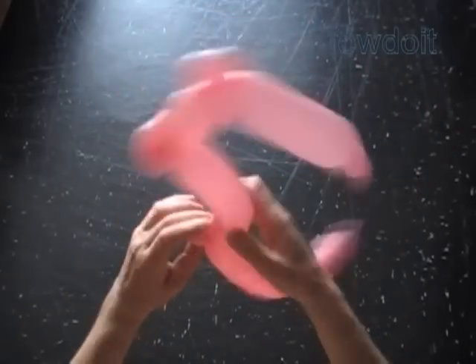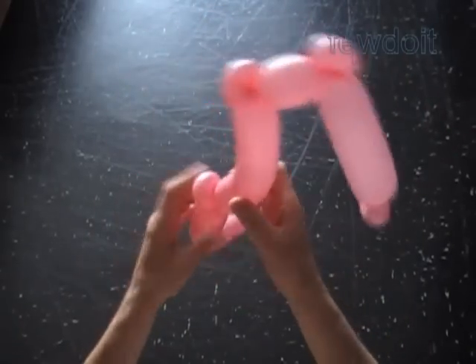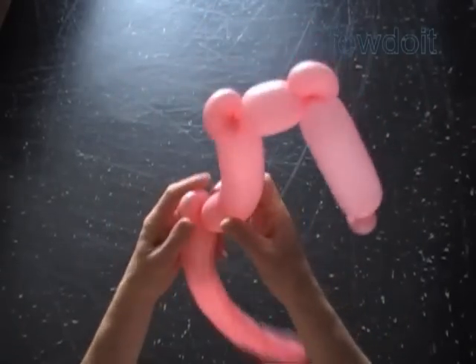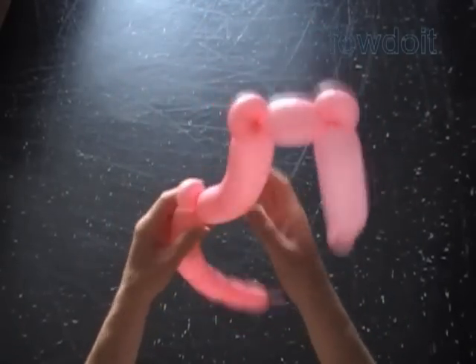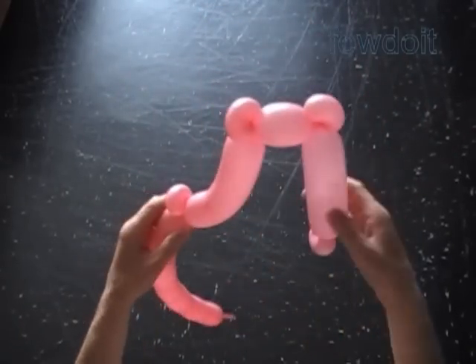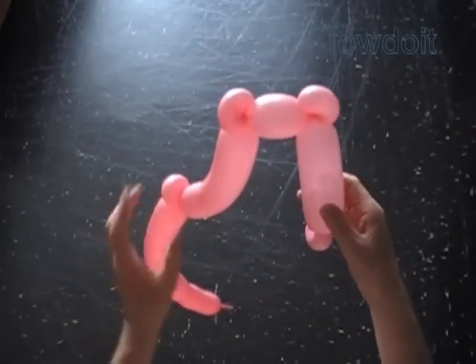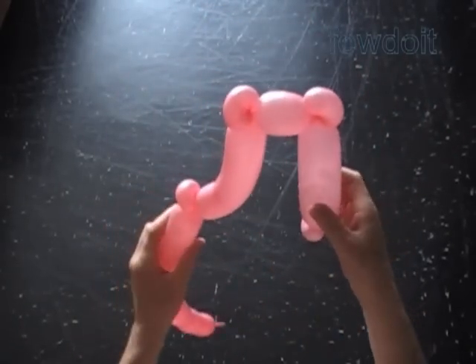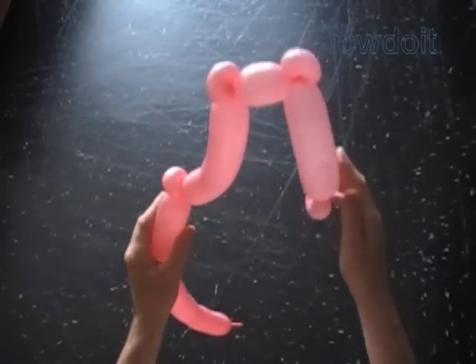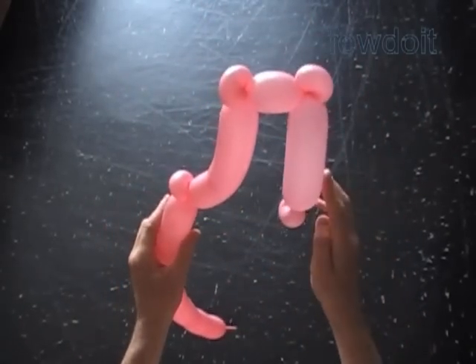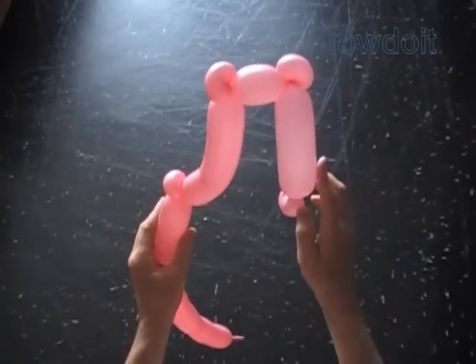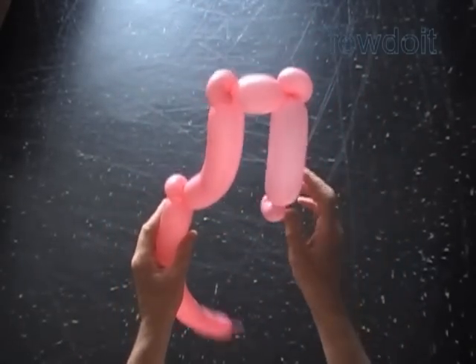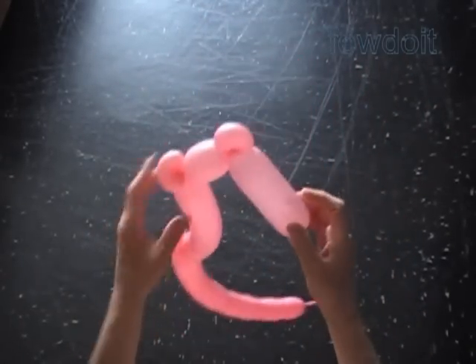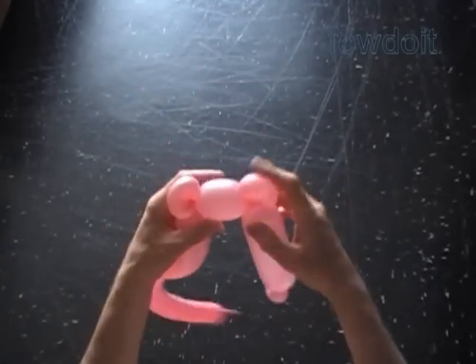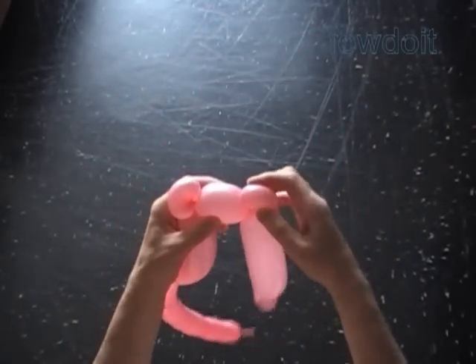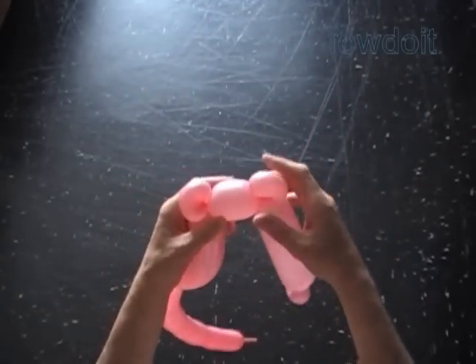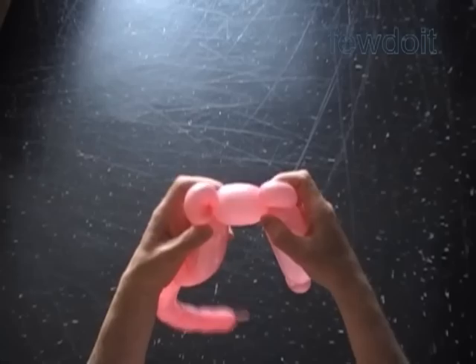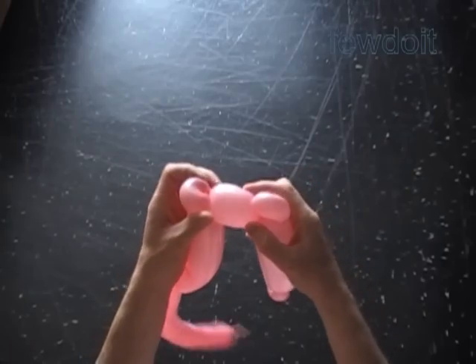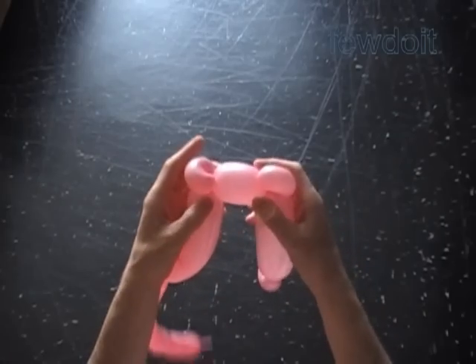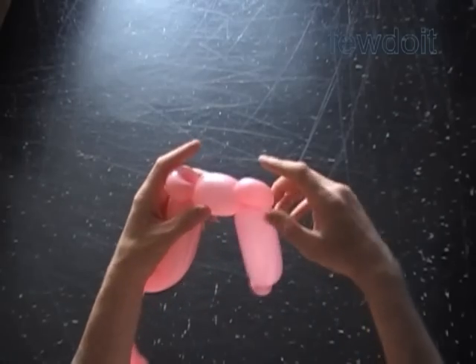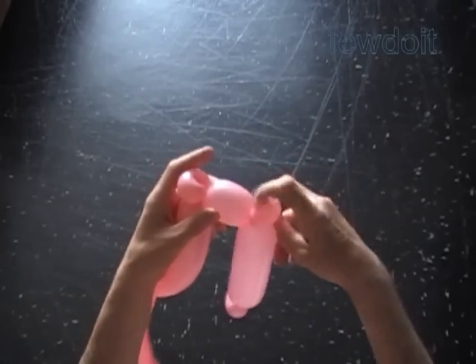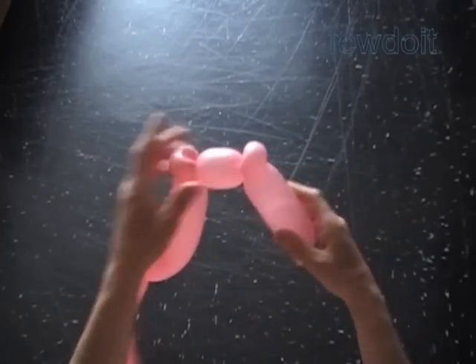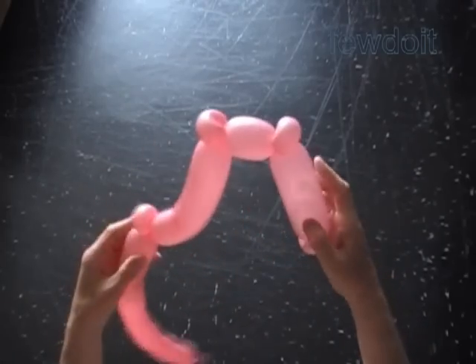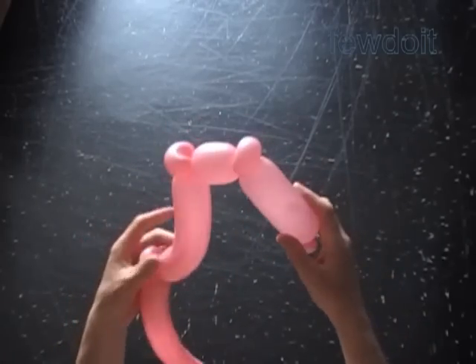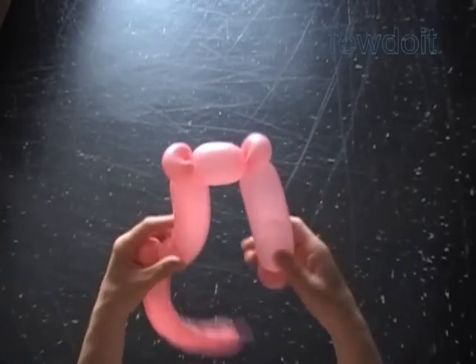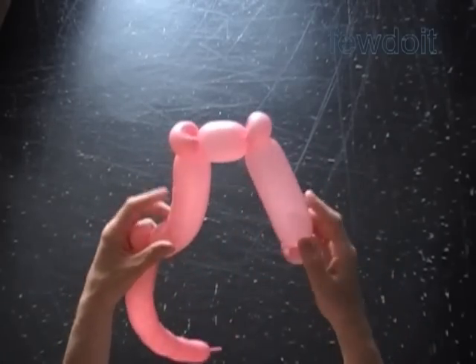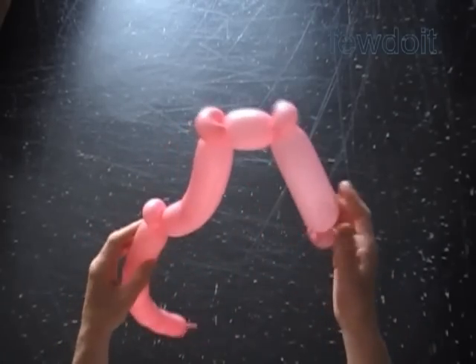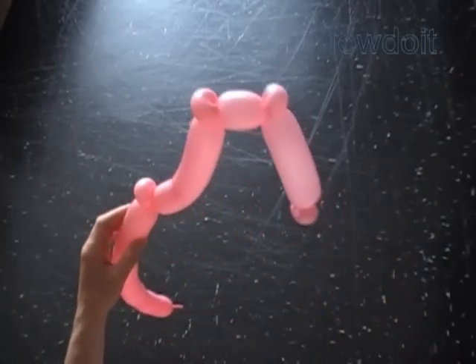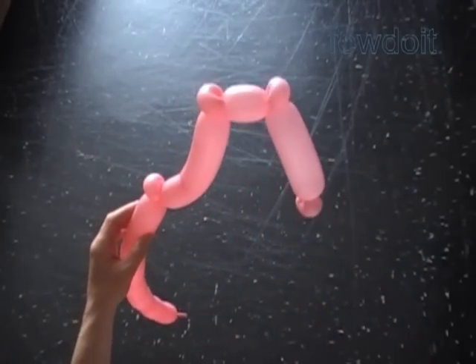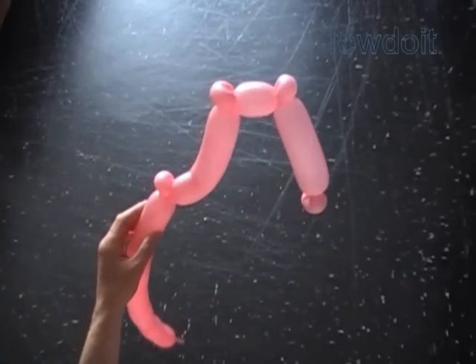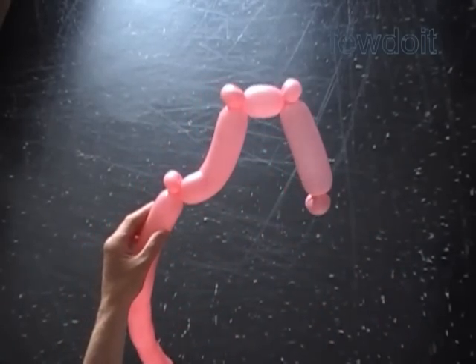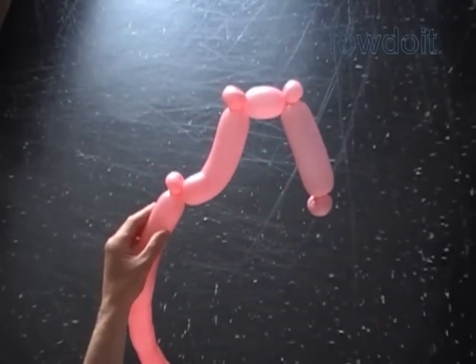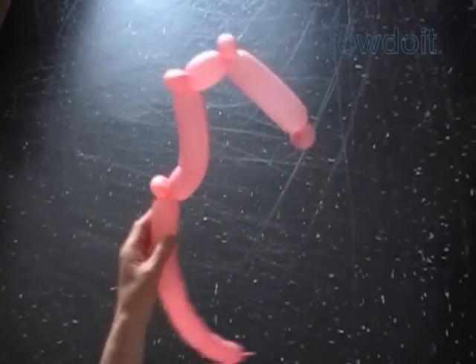Then twist the sixth bubble. Then we twist the seventh soft about one inch bubble. Lock both ends of the seventh bubble in one lock twist.